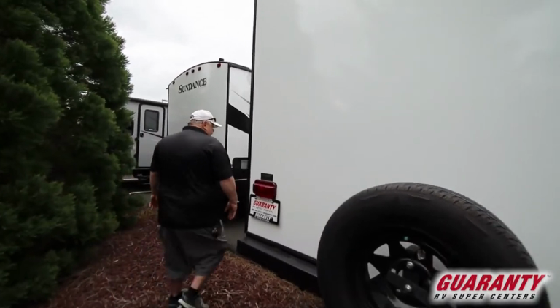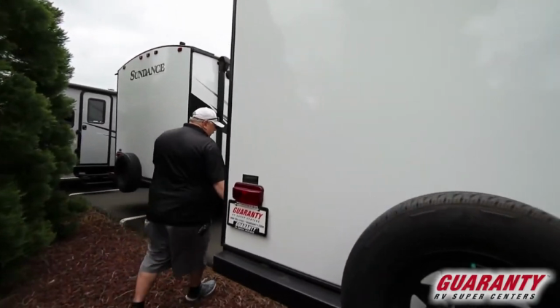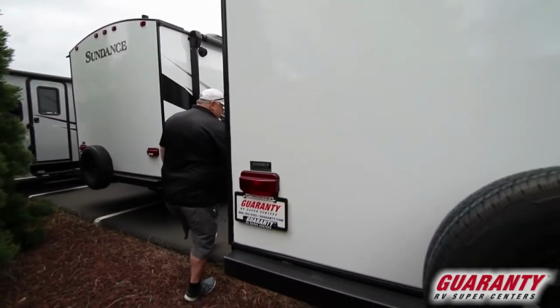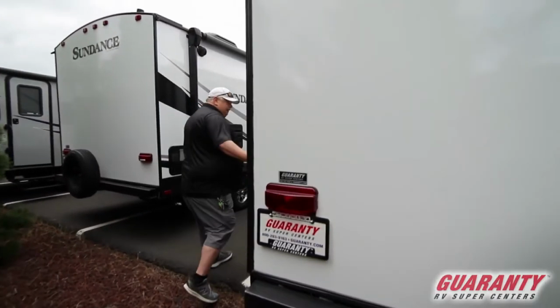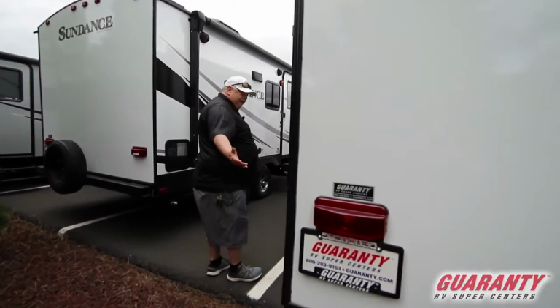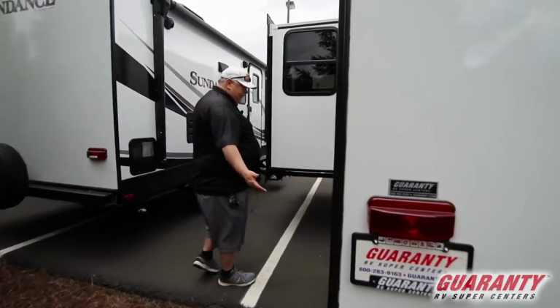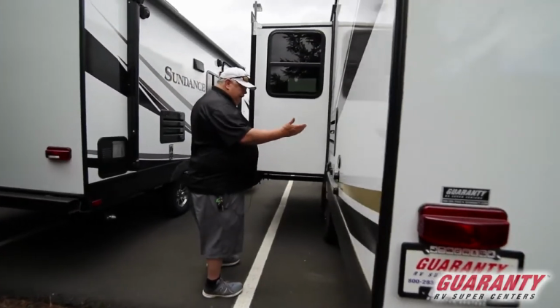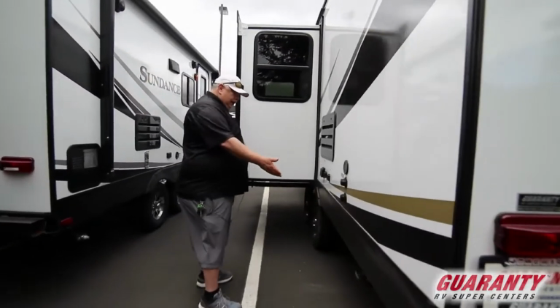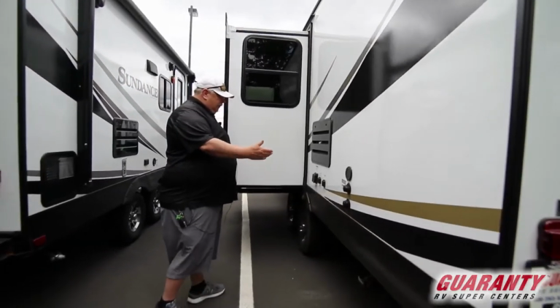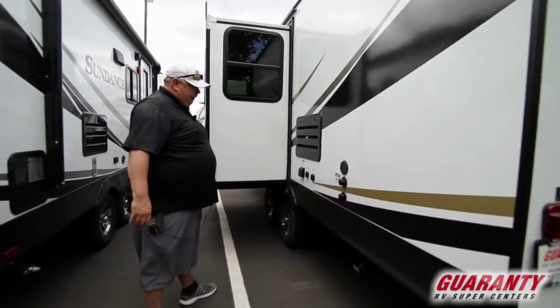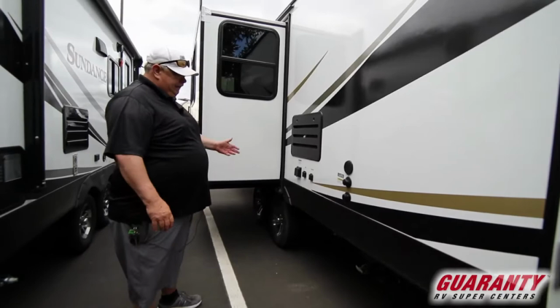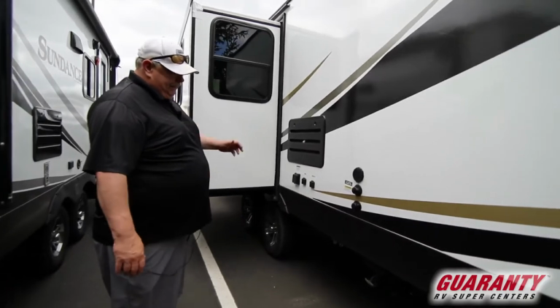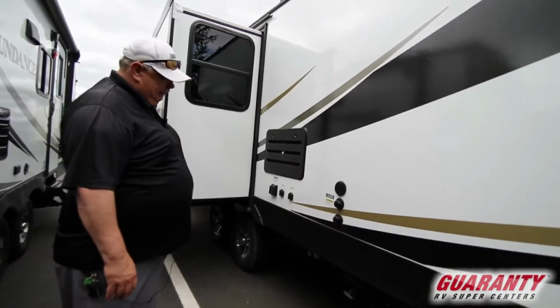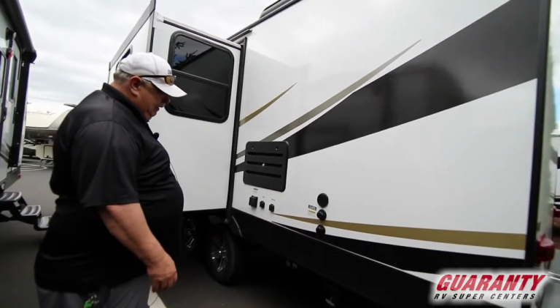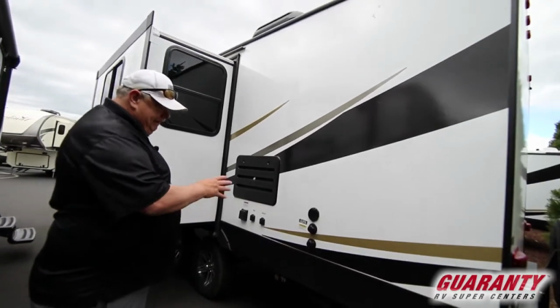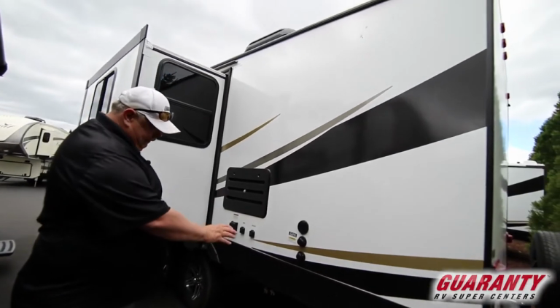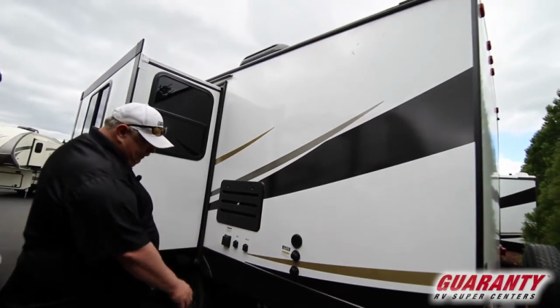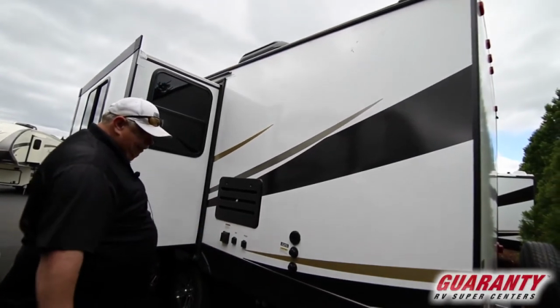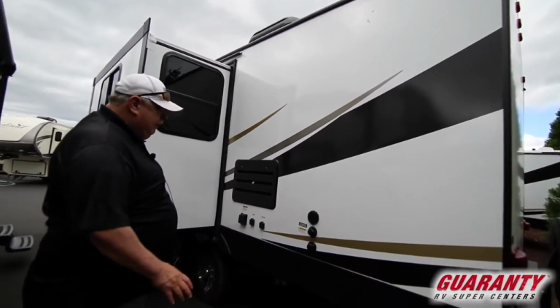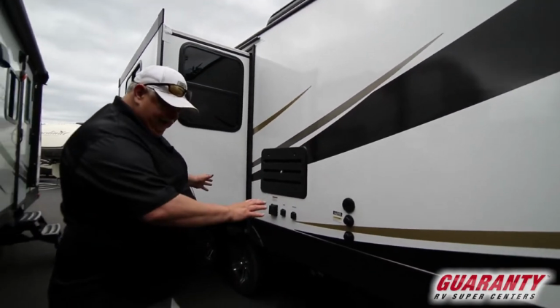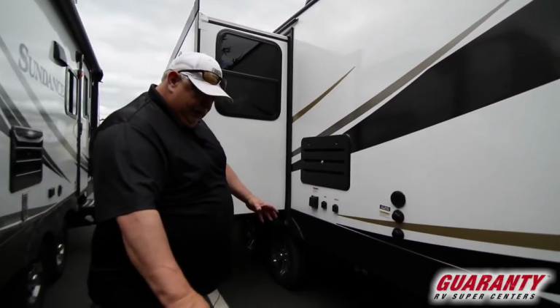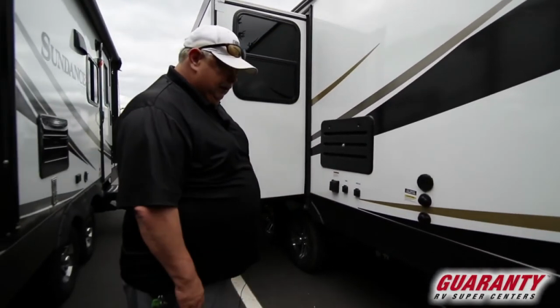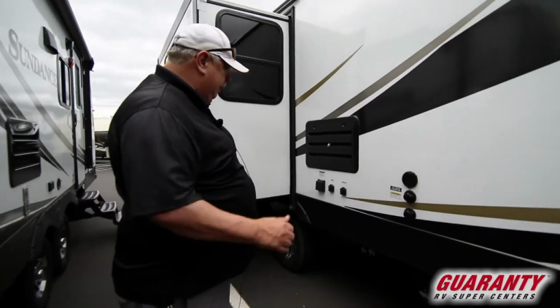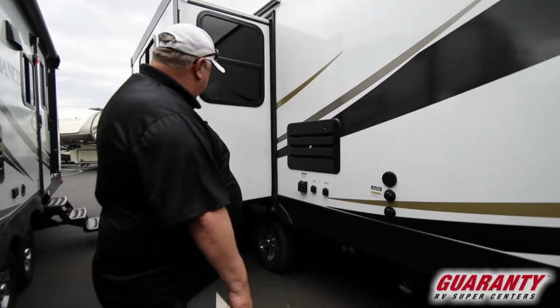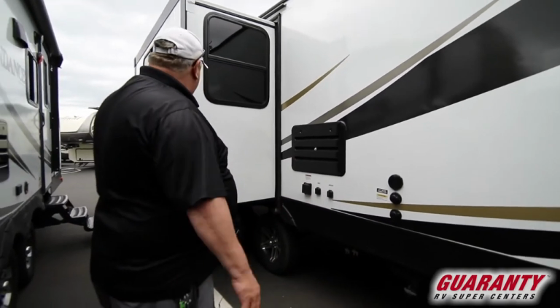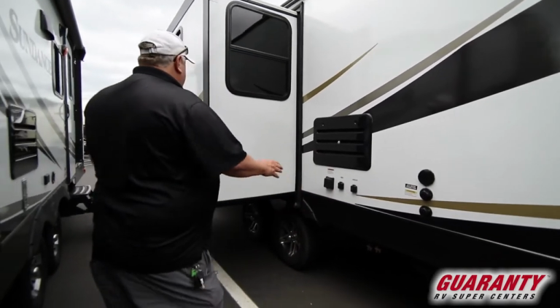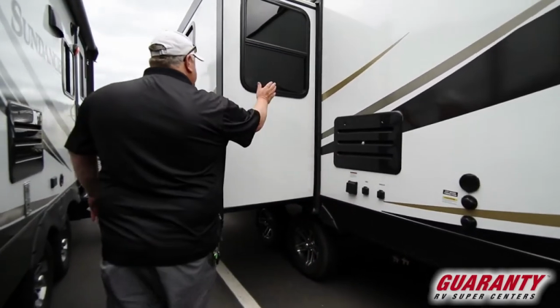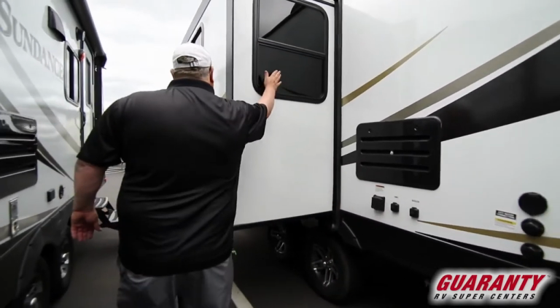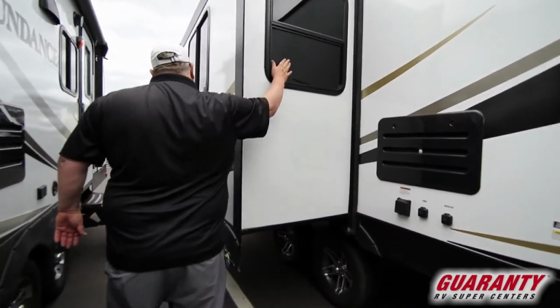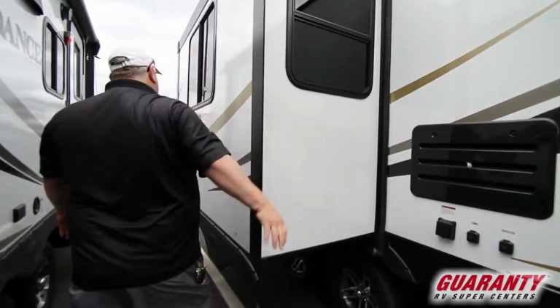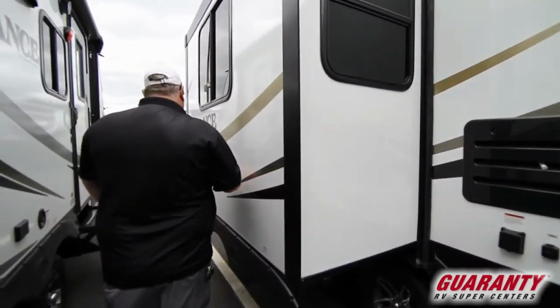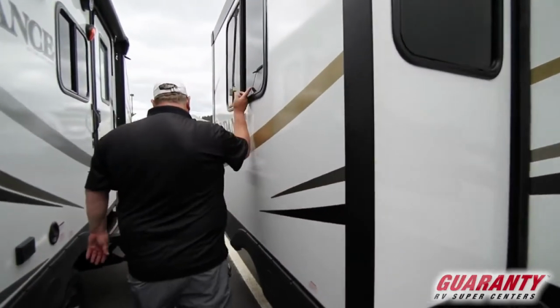All hookups are in the back, just like every Sundance — sewer, water connections, cable, satellite. Everything's here, including your discharge tubes at the bottom. Everything runs out here to the post and you're good to roll. And windows in the side of the slide out that open — super important.